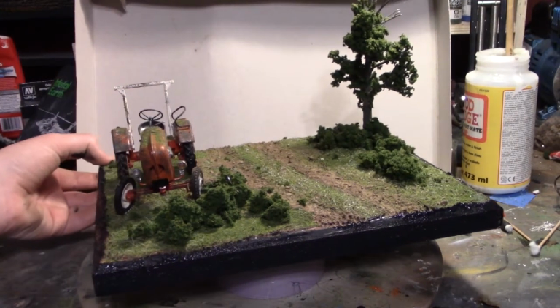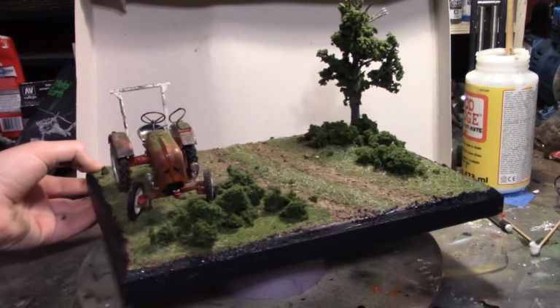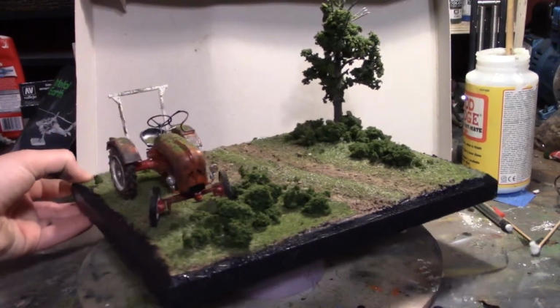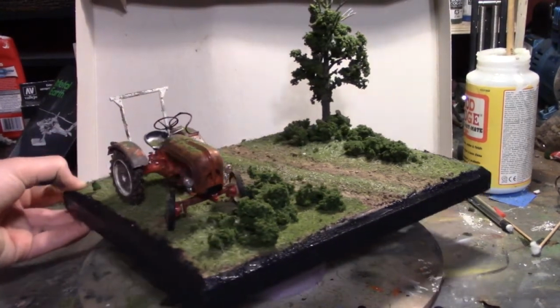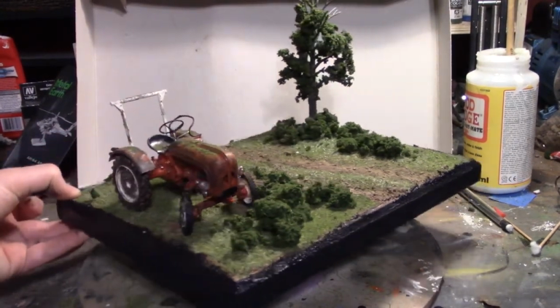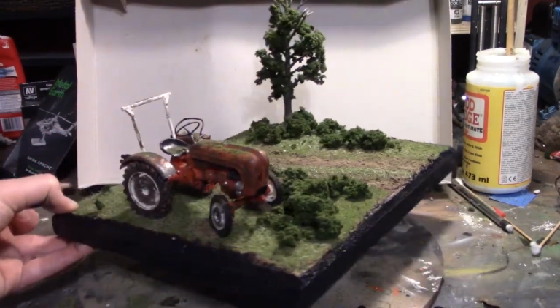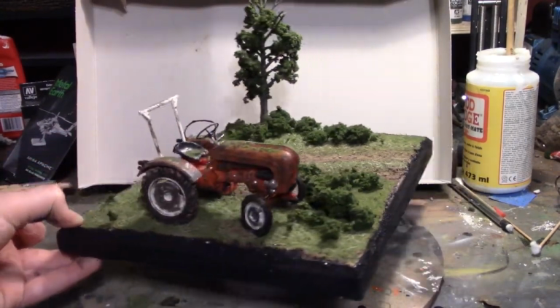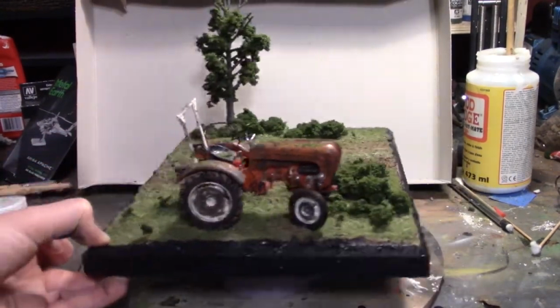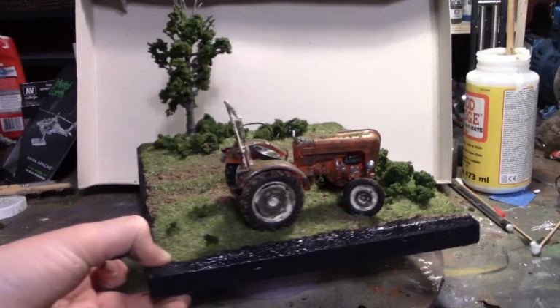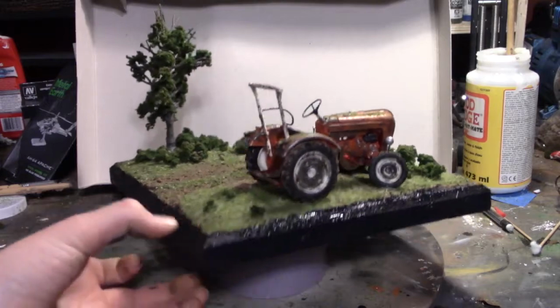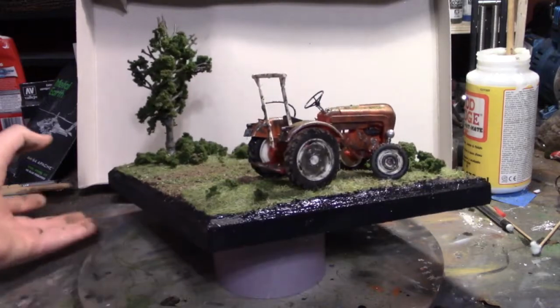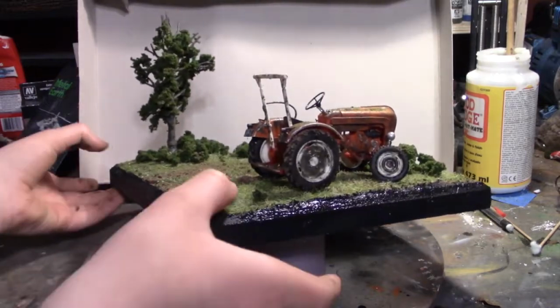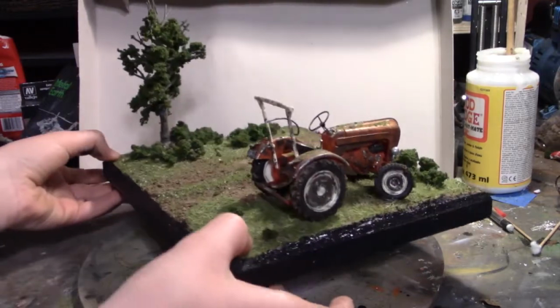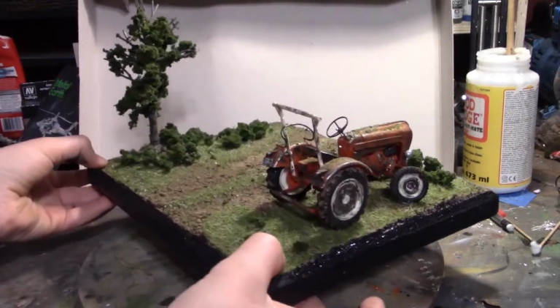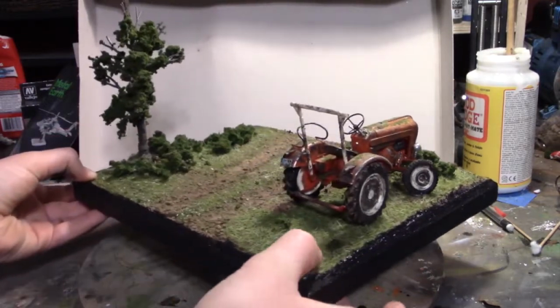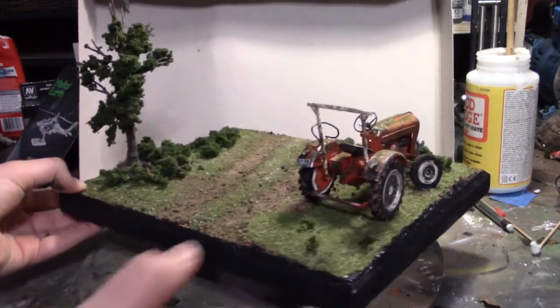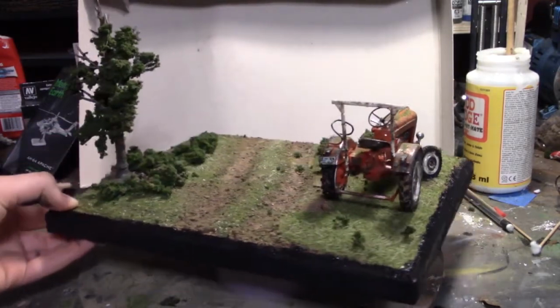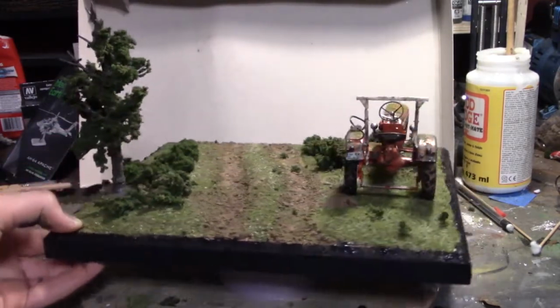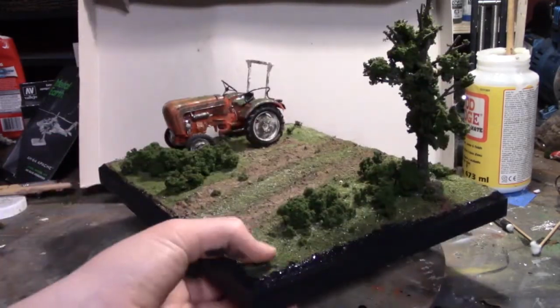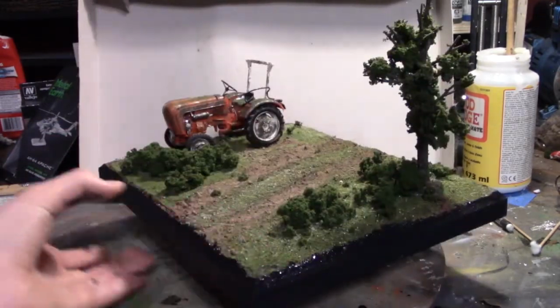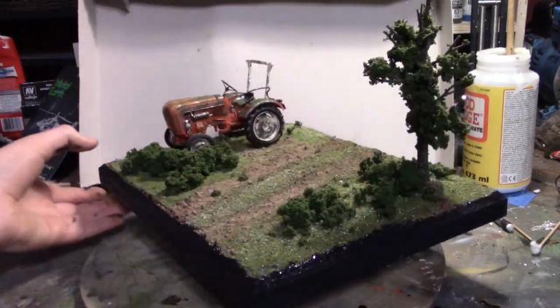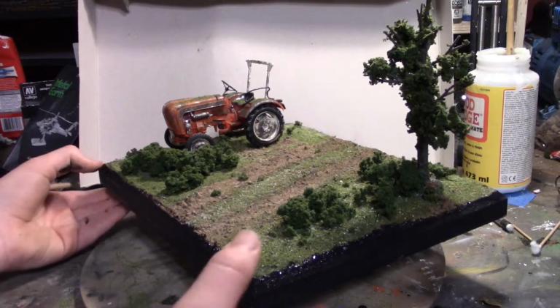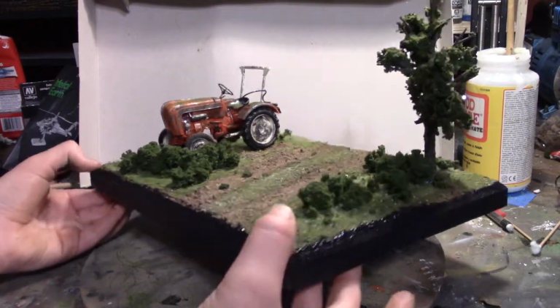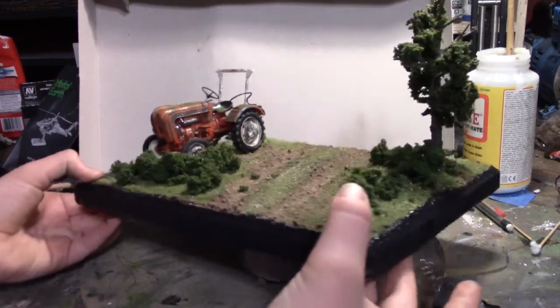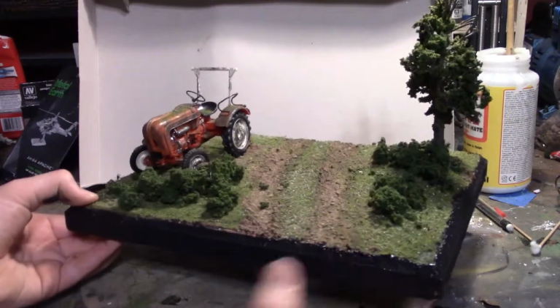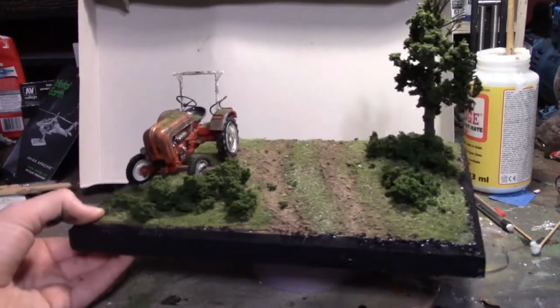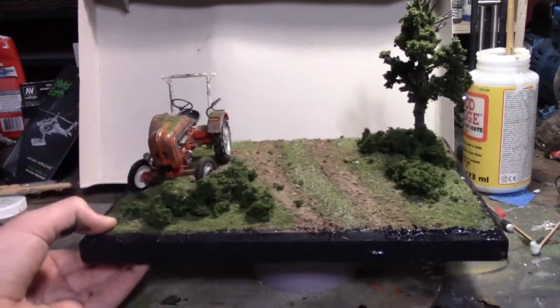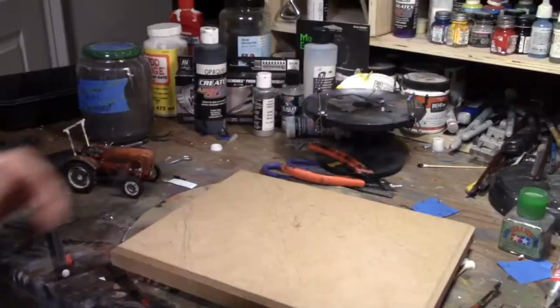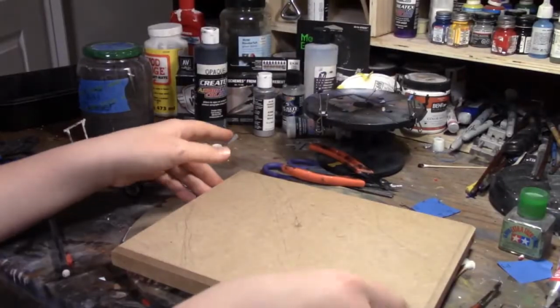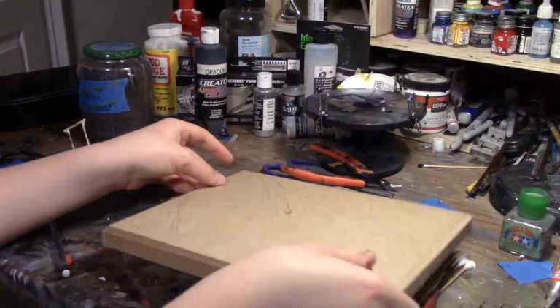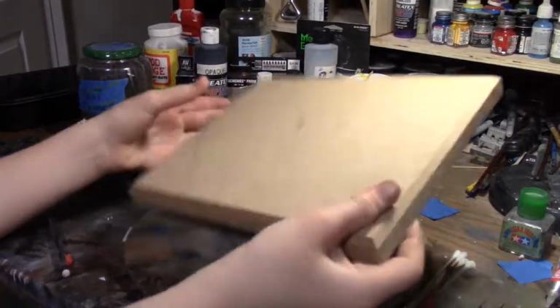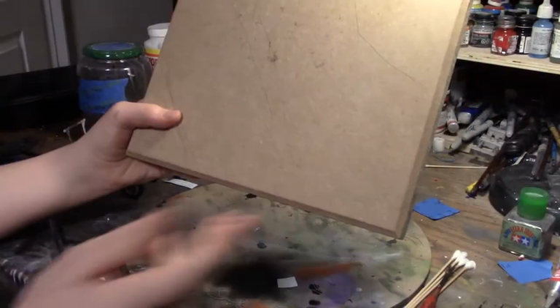Hello everyone, and welcome to another video. In this video, we're going to be making this very realistic, I think, tractor scene. It's very easy to make, and I think it looks very nice once completed.